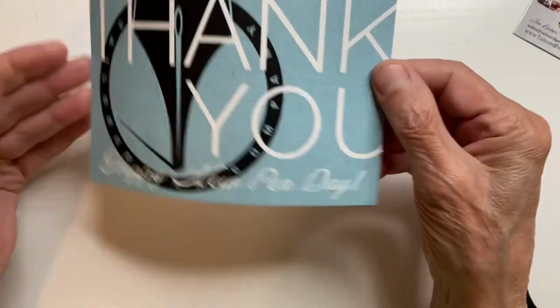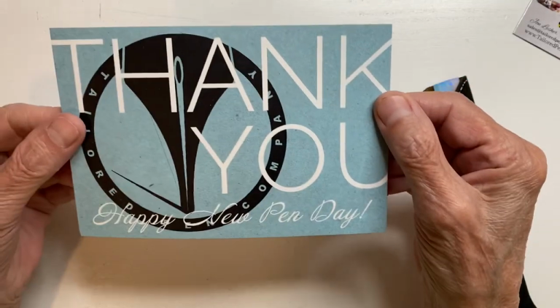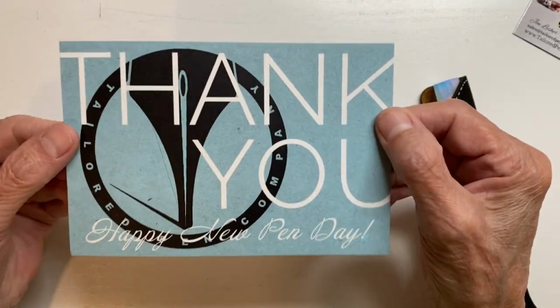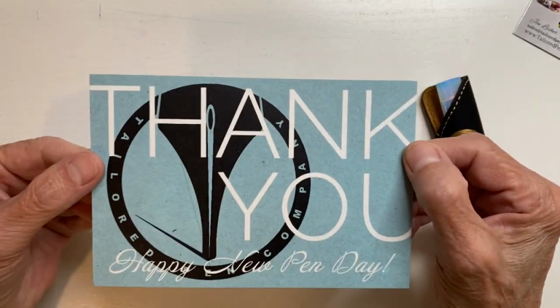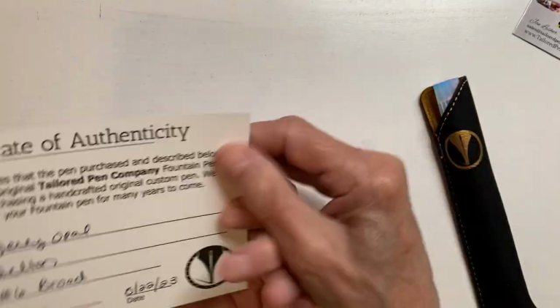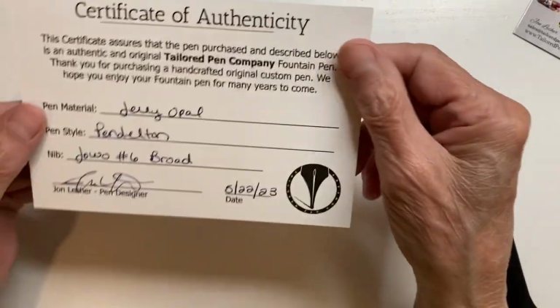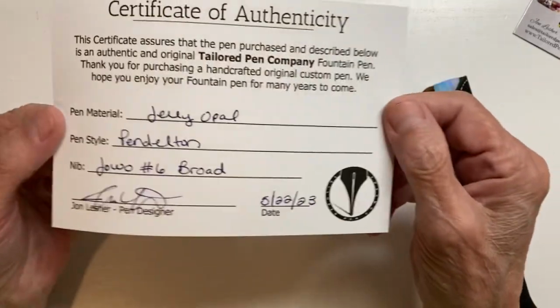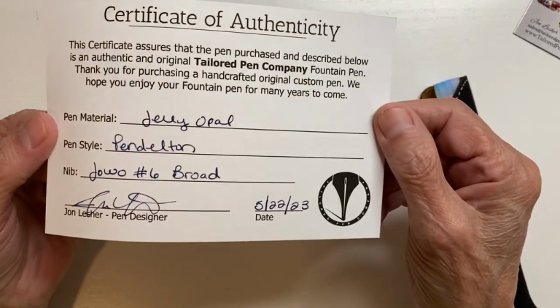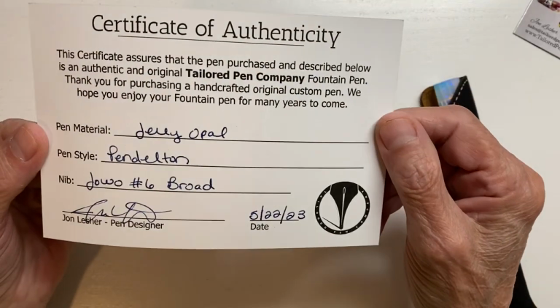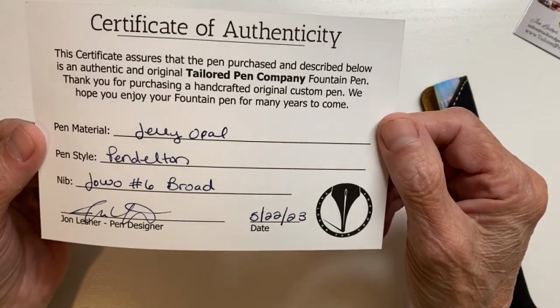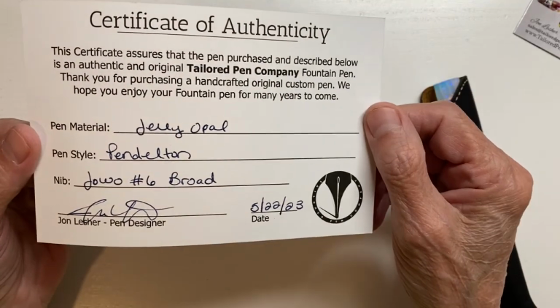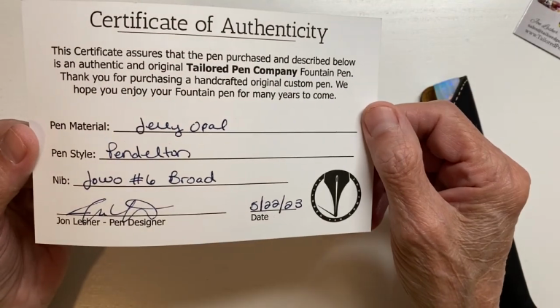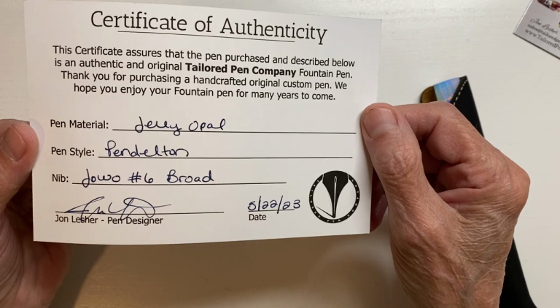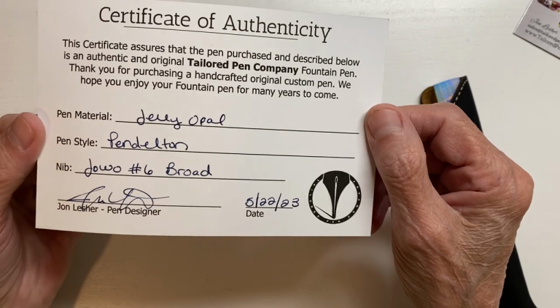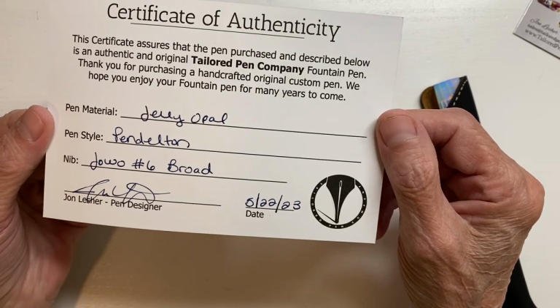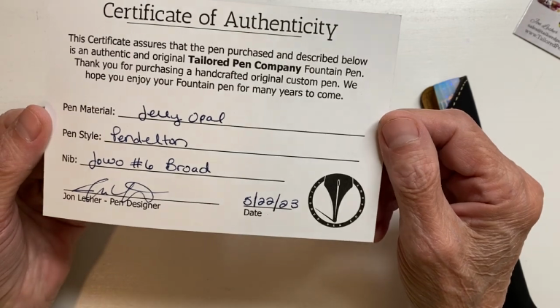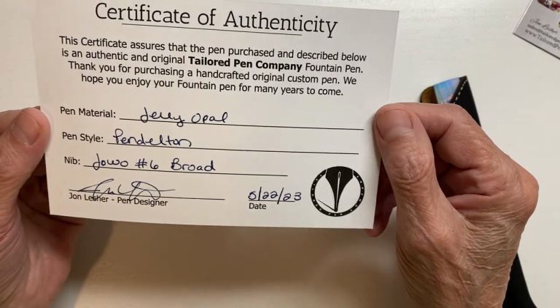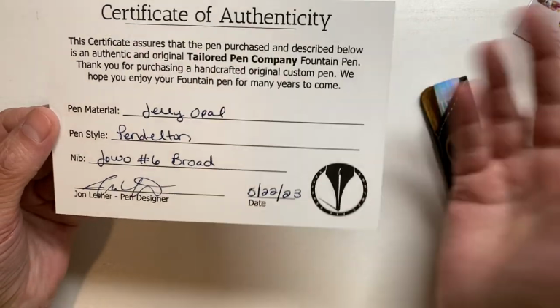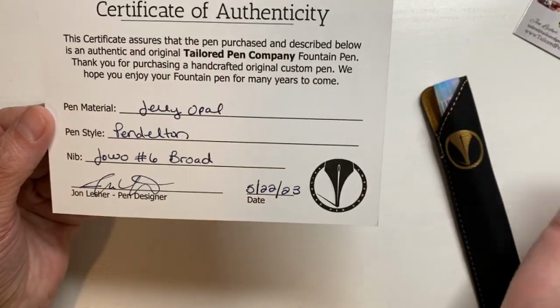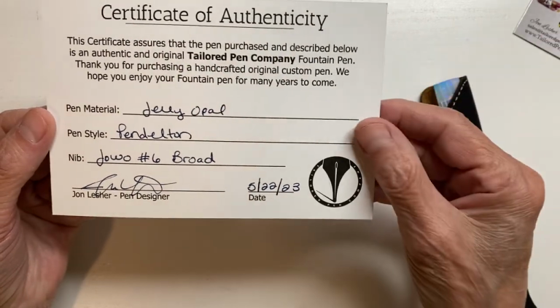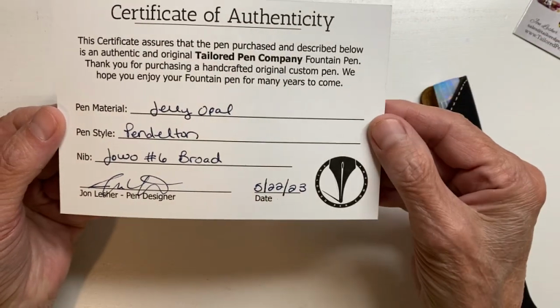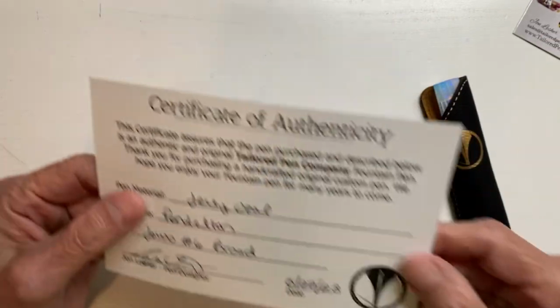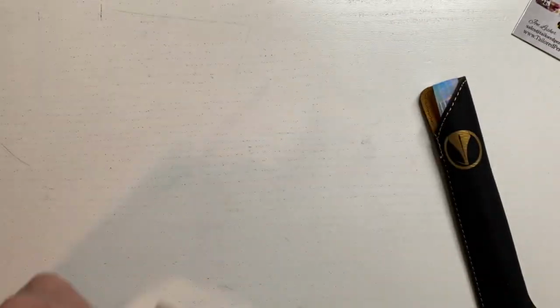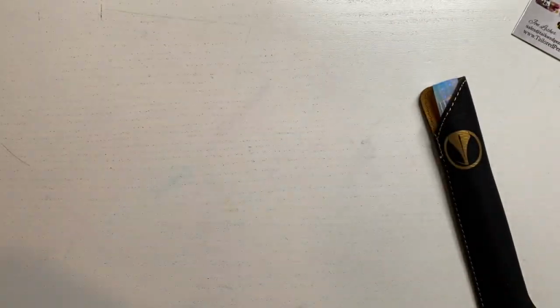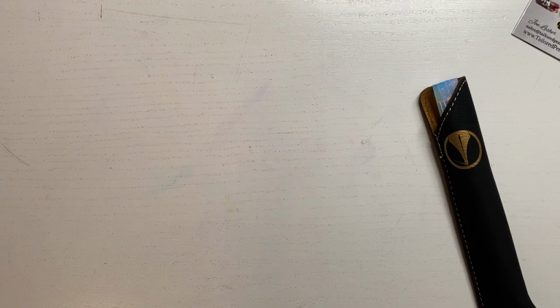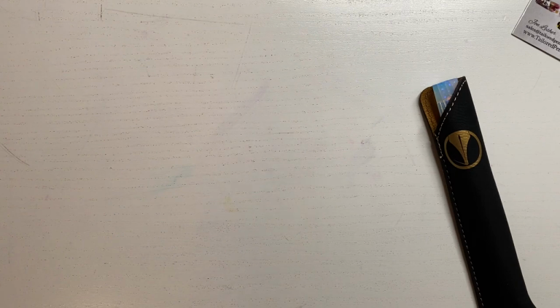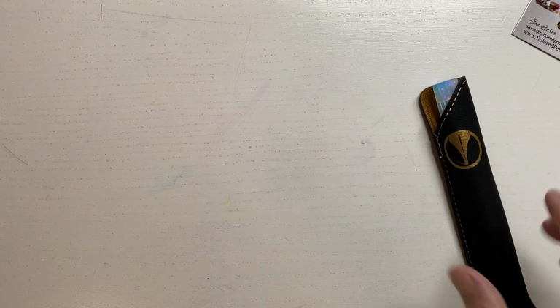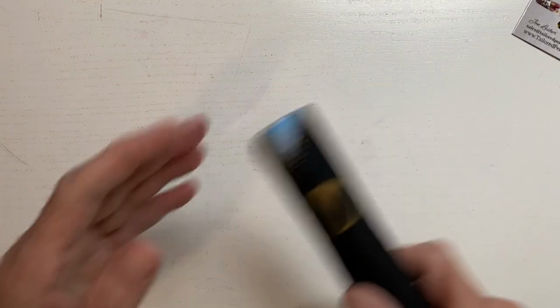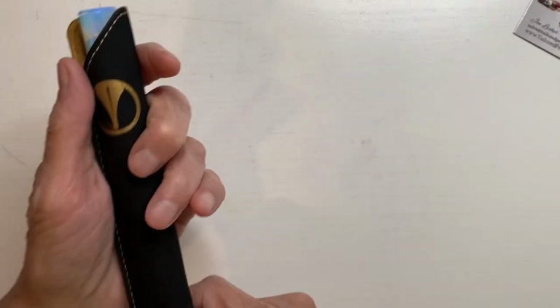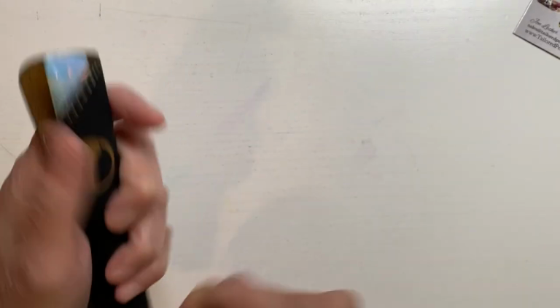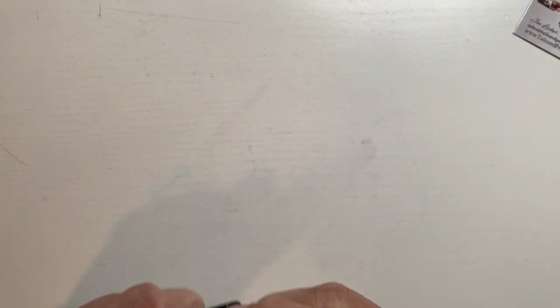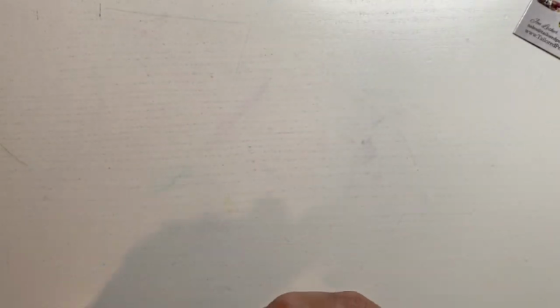Thank you. And it tells you what it is. It's the Jelly Opal. And I'm calling this blue. I hope that's okay. All right, let's take a look at the whole thing now.